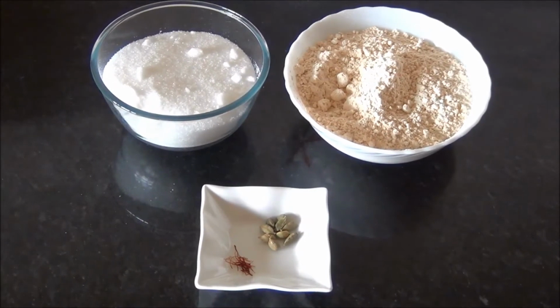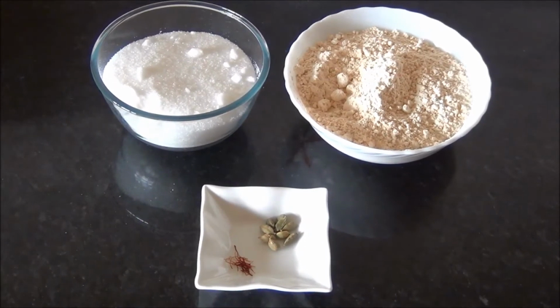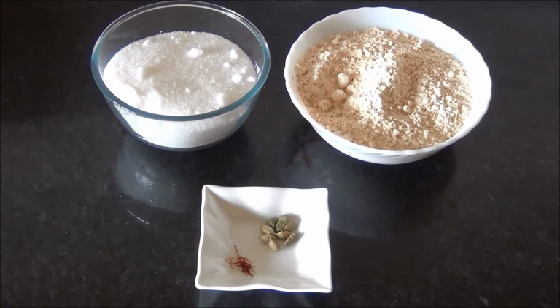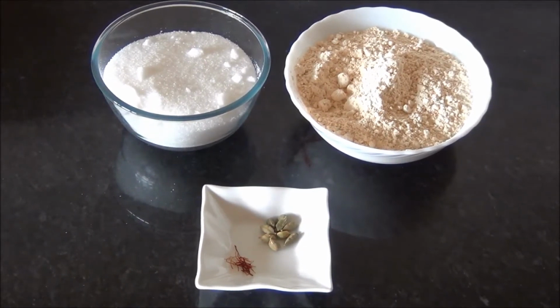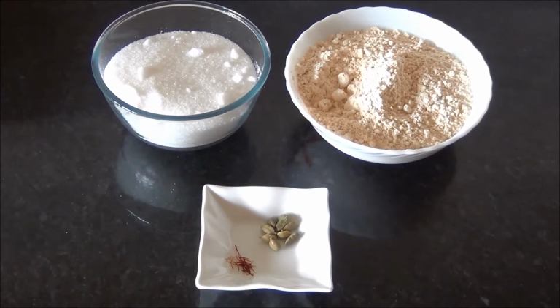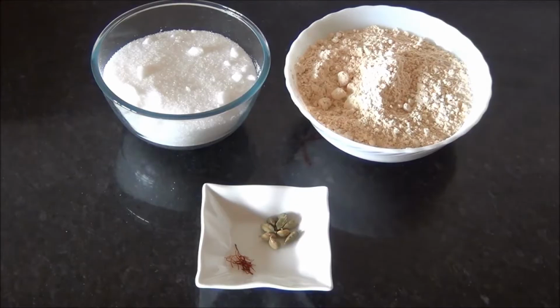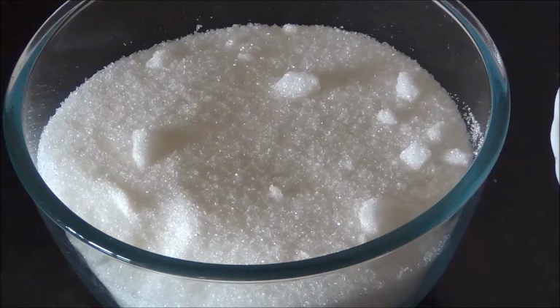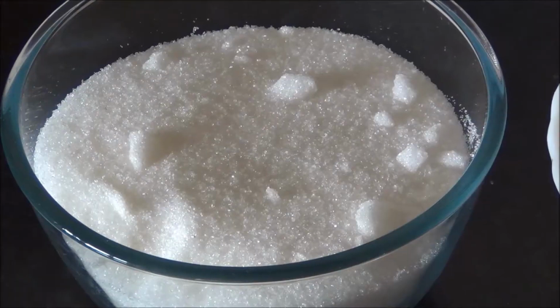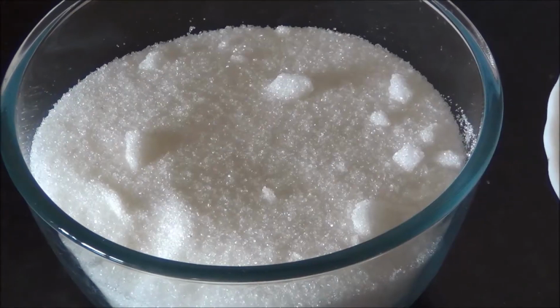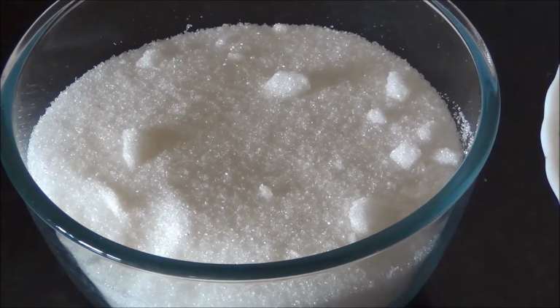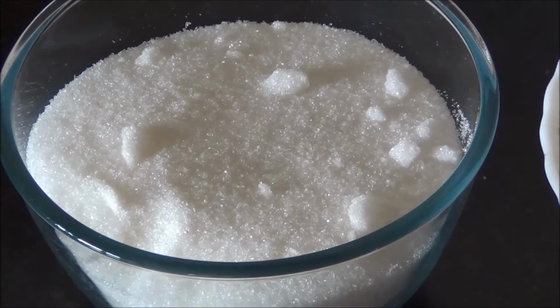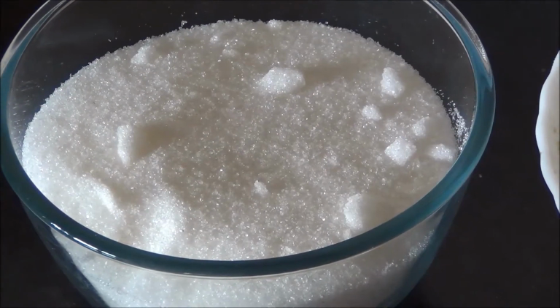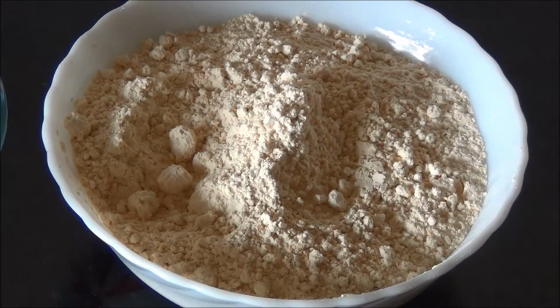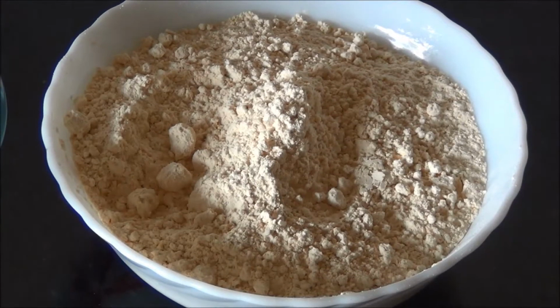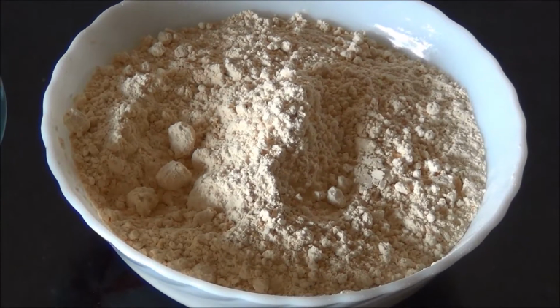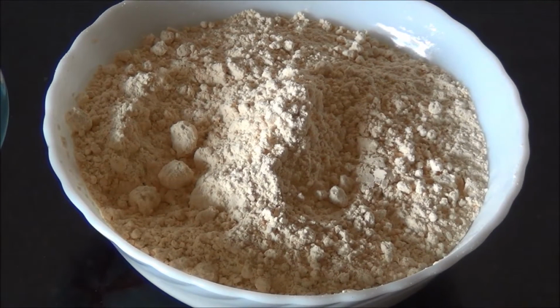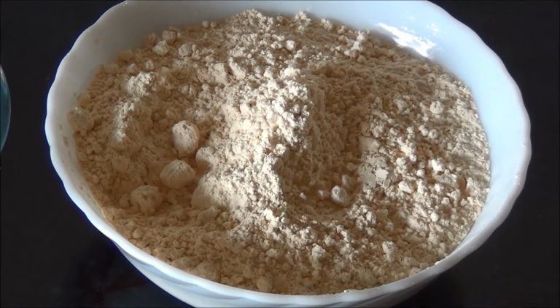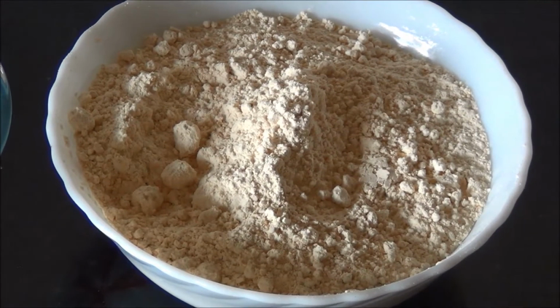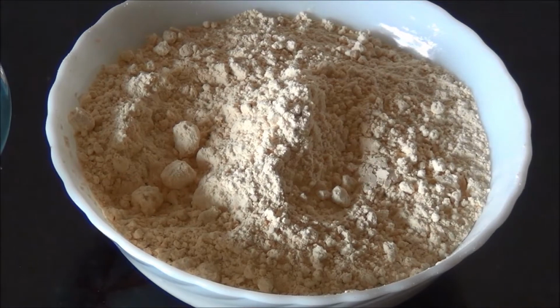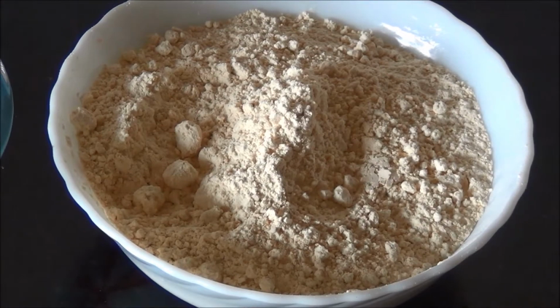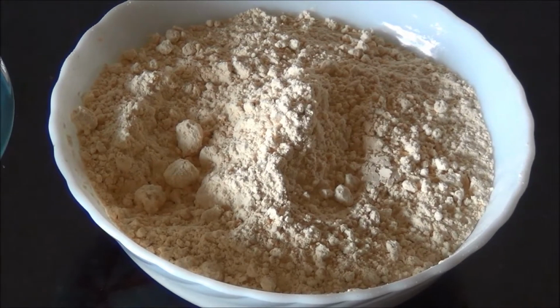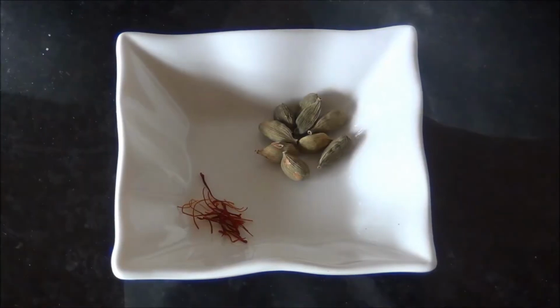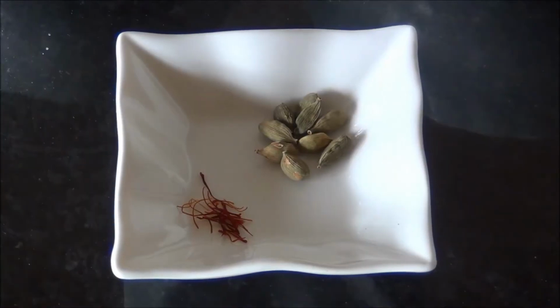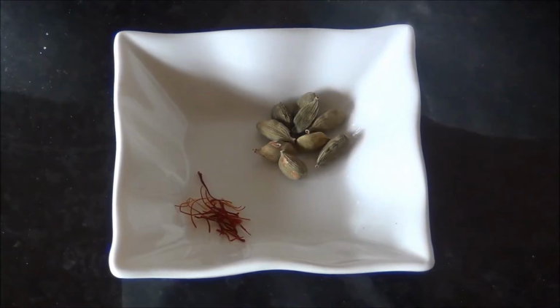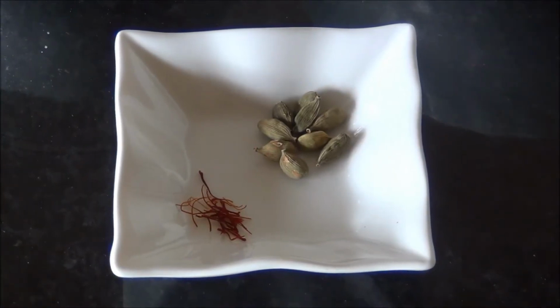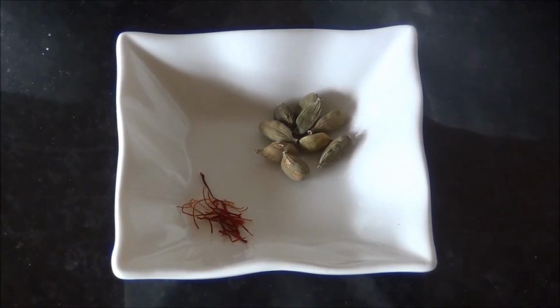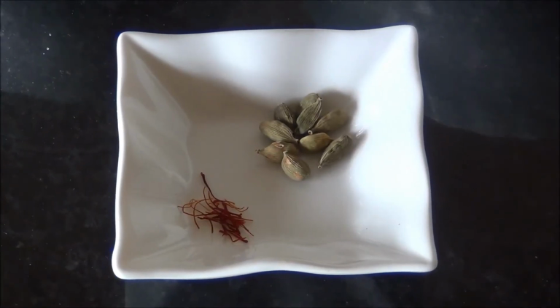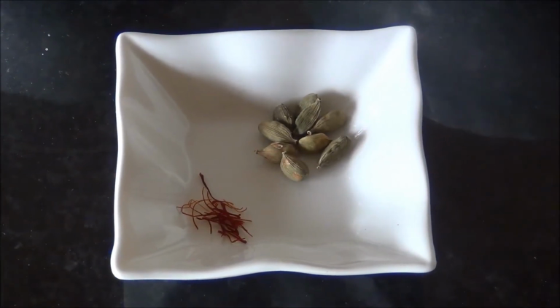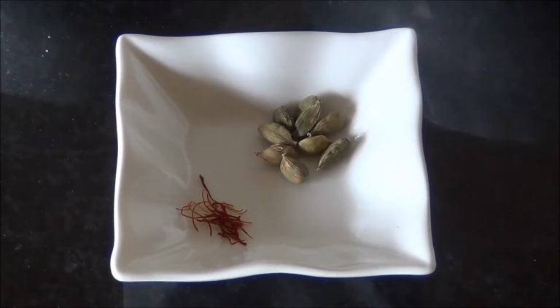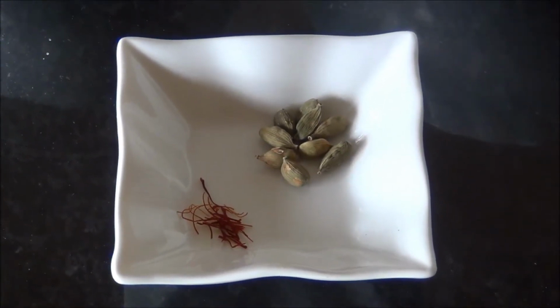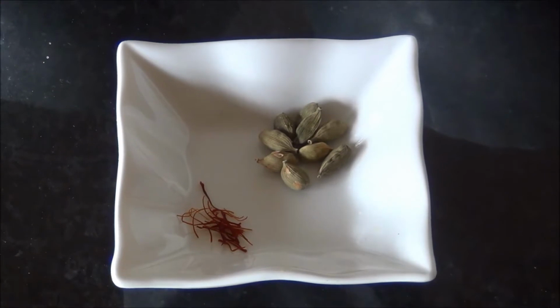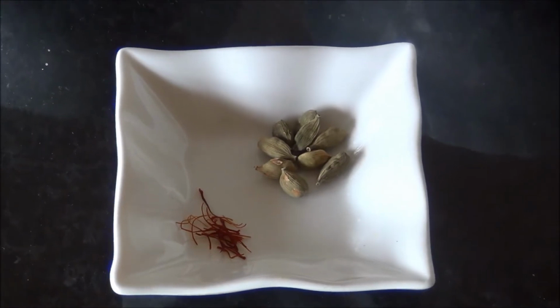To prepare 20 to 25 medium sized laddoos, you will need 400 grams of sugar, 250 grams of gram flour, 8 to 9 whole green cardamom pods, and one big pinch of saffron.